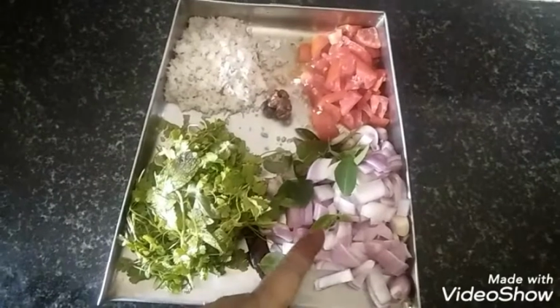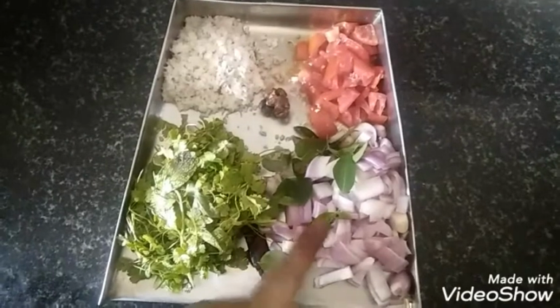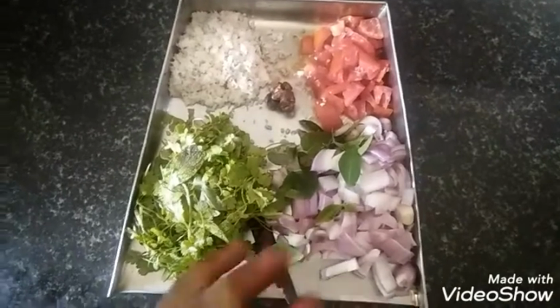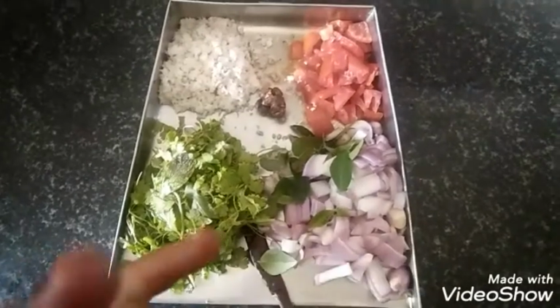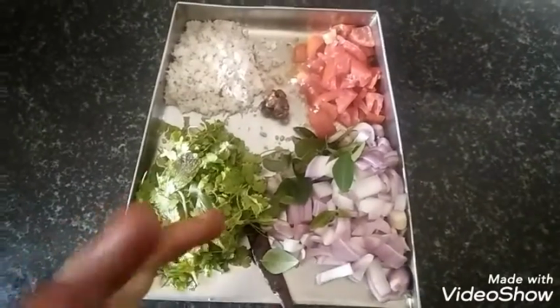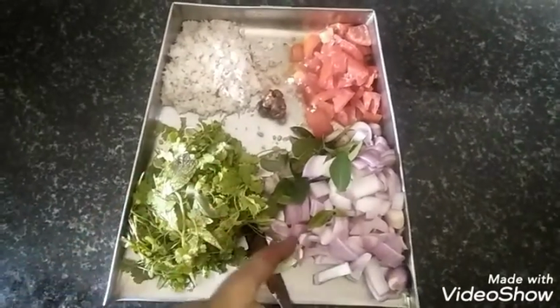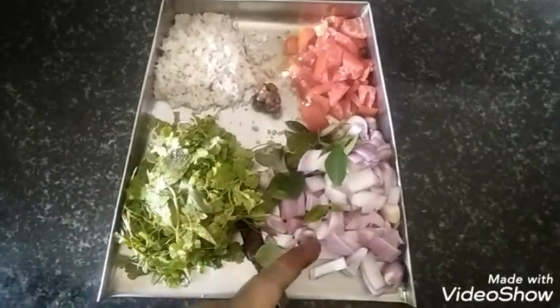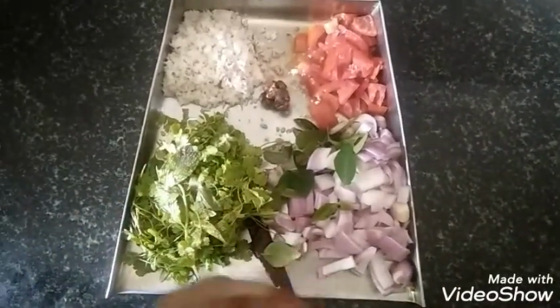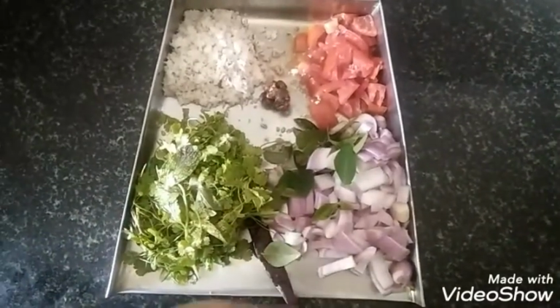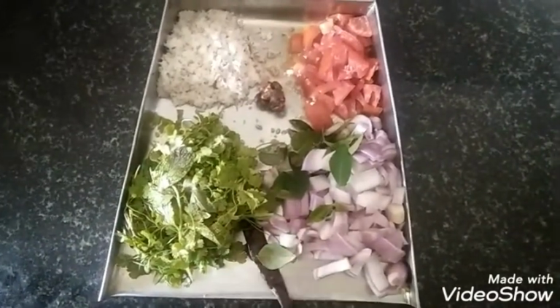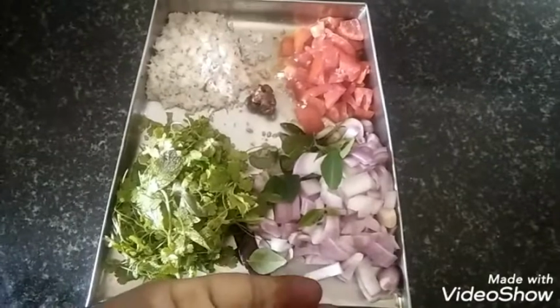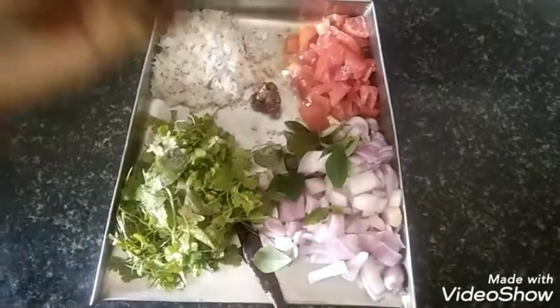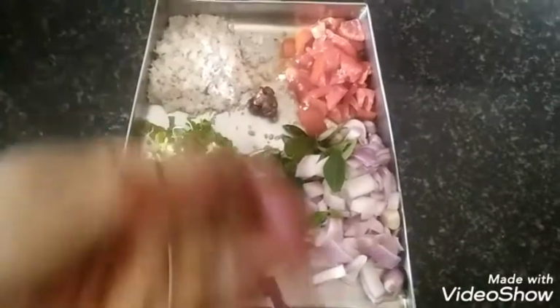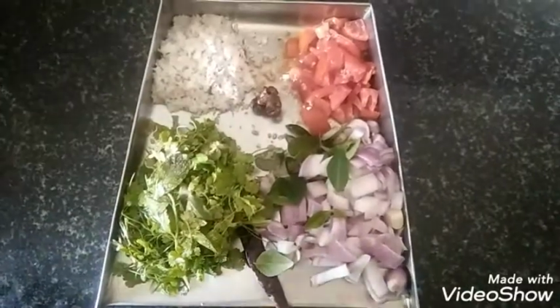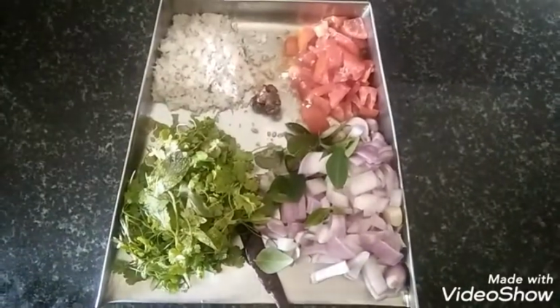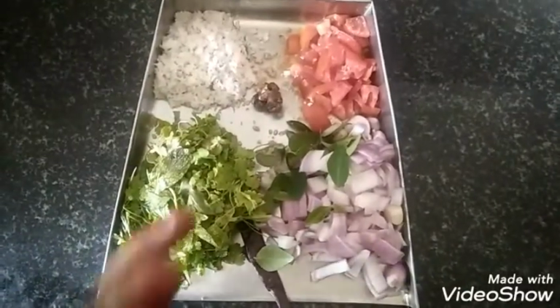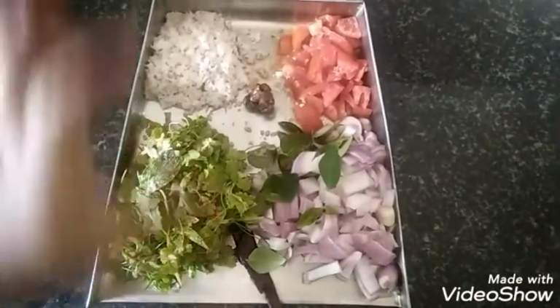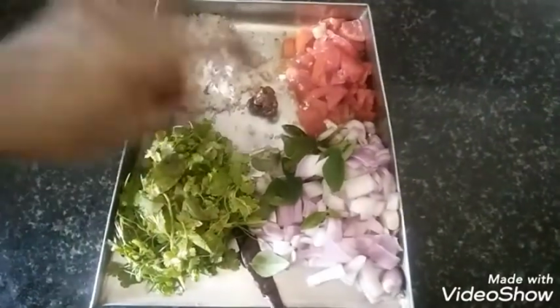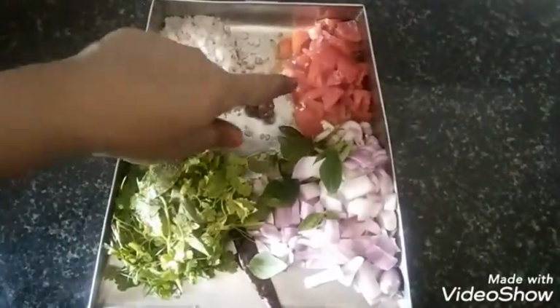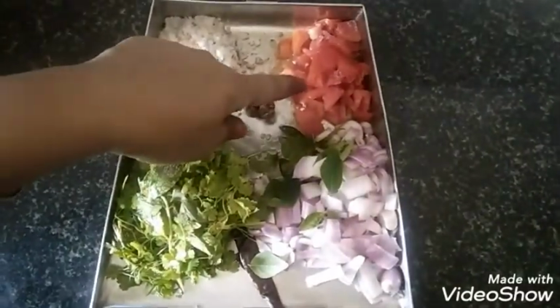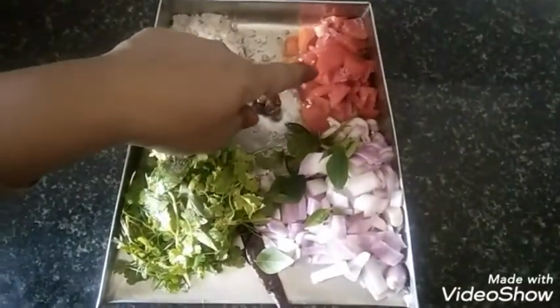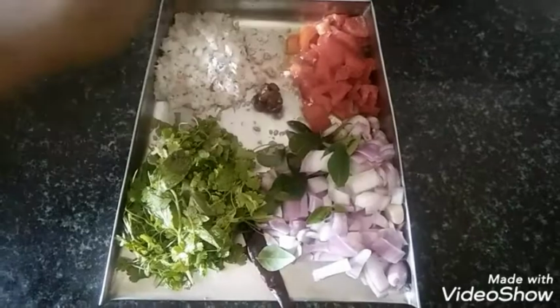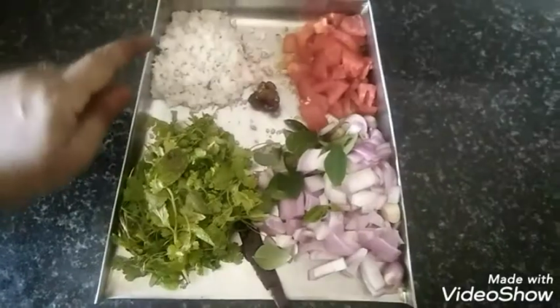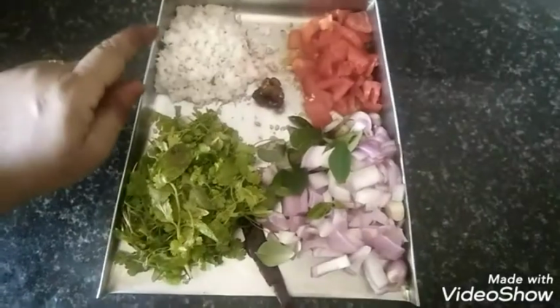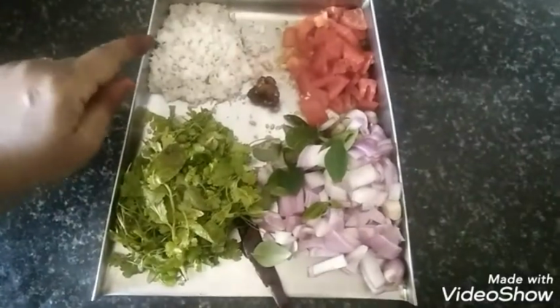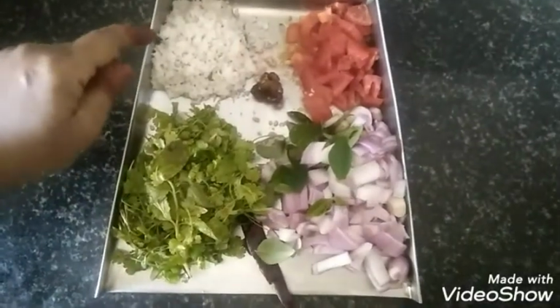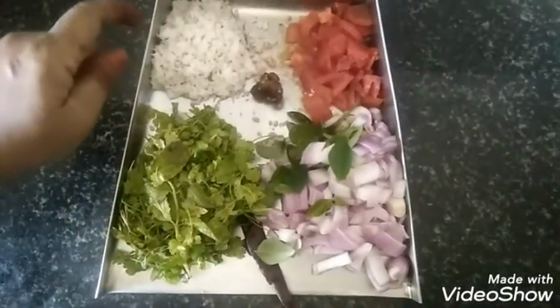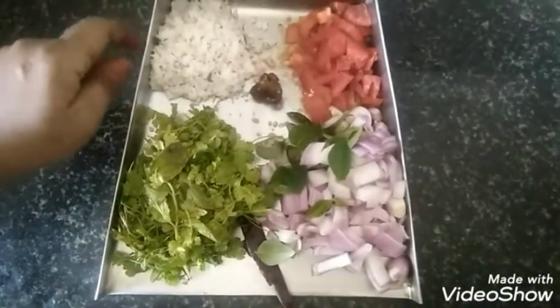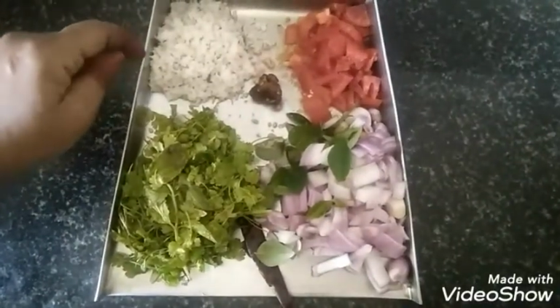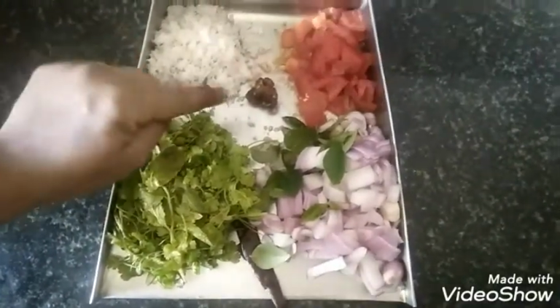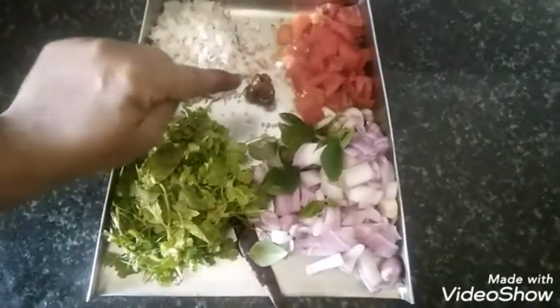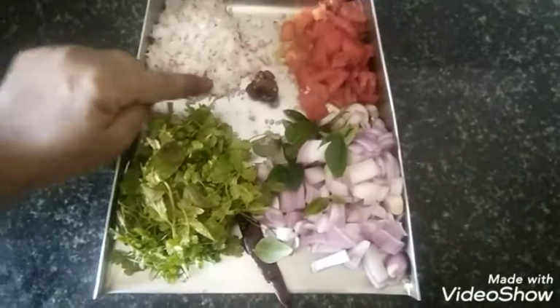Peri Vengai is cut. Chutney ingredients are being cut. A Thakali is cut. Thengai is cut. The other ingredient is also cut.